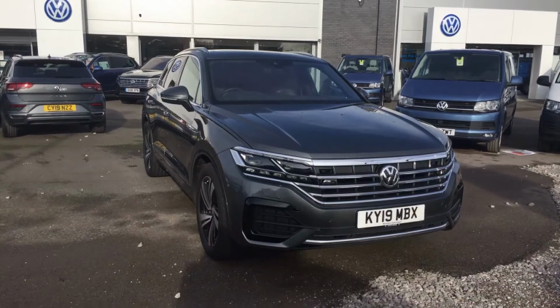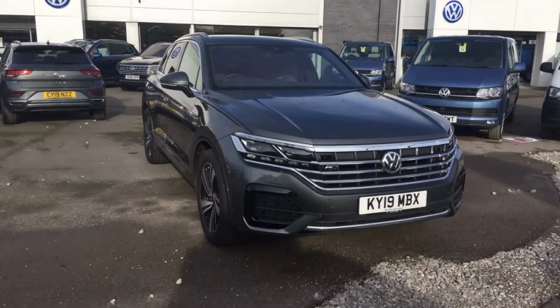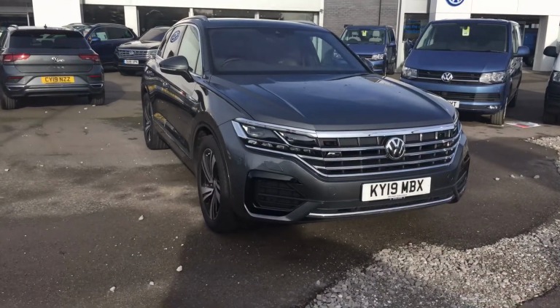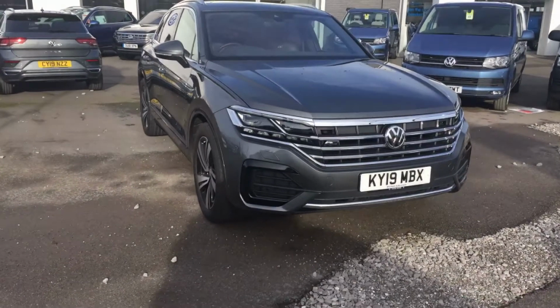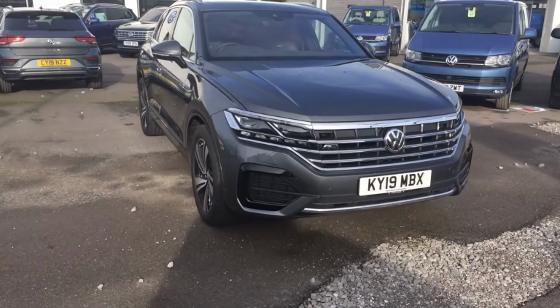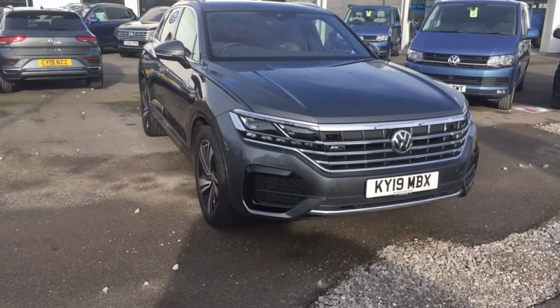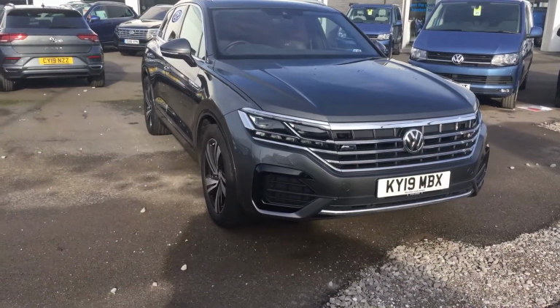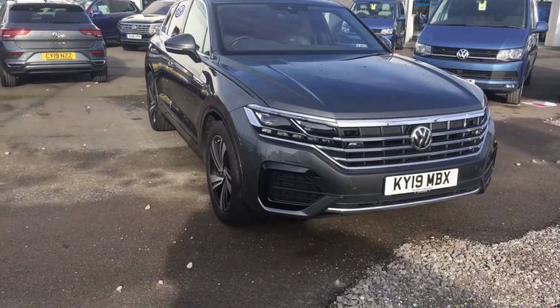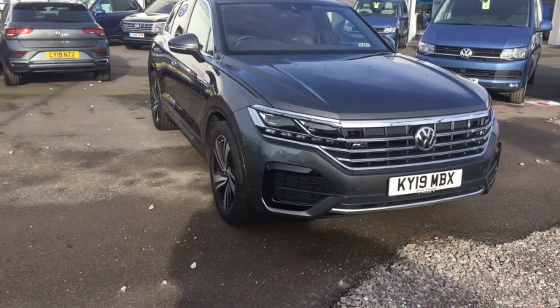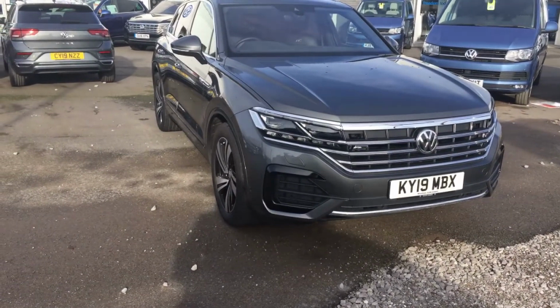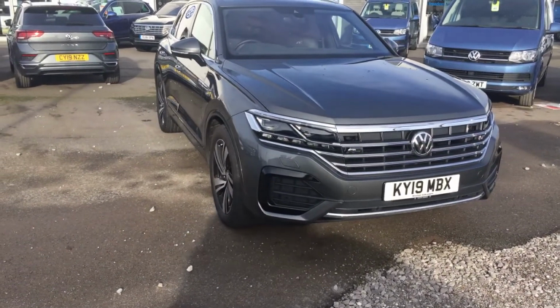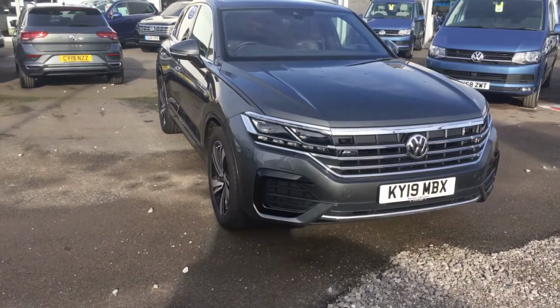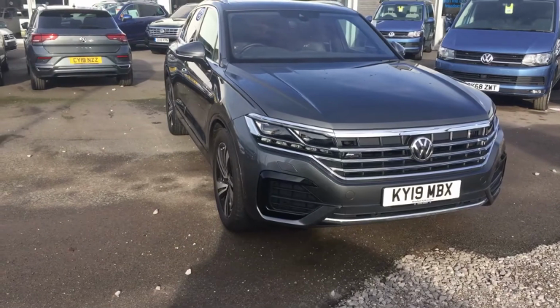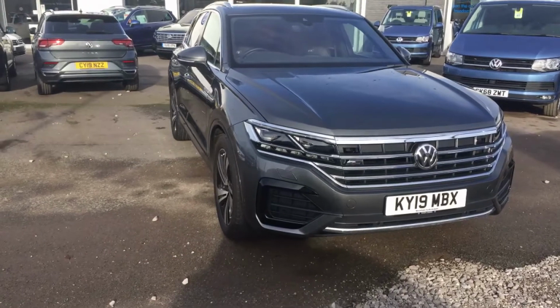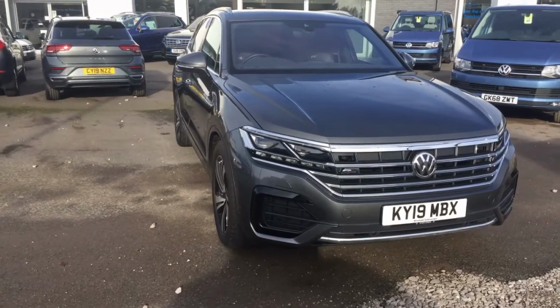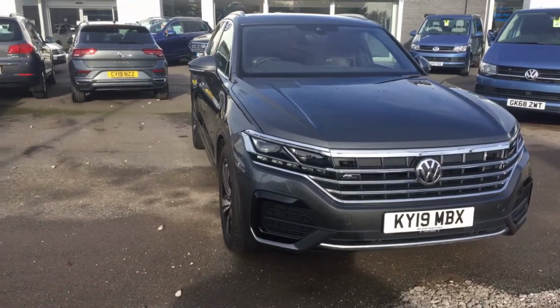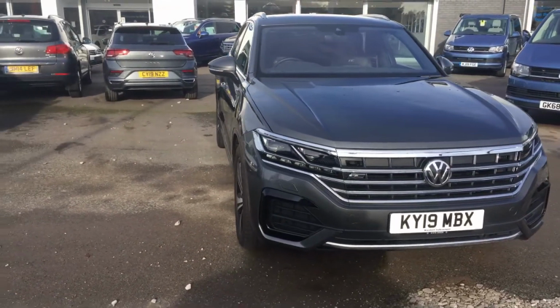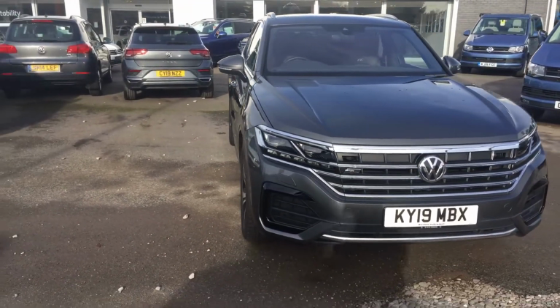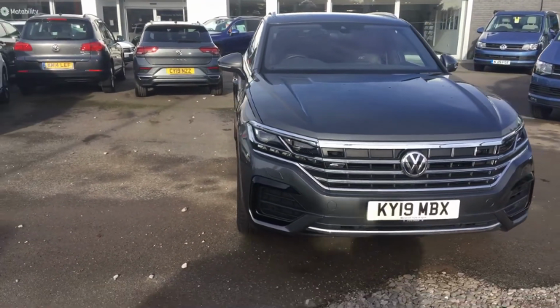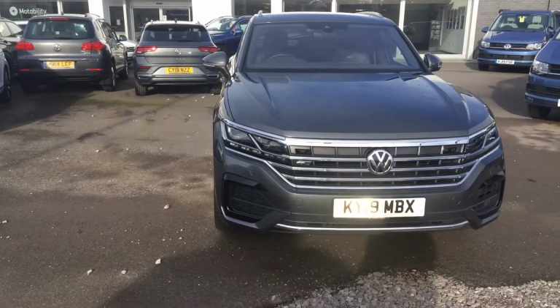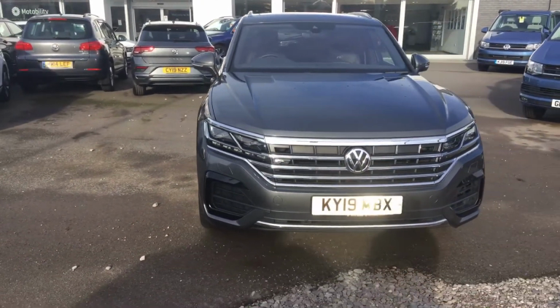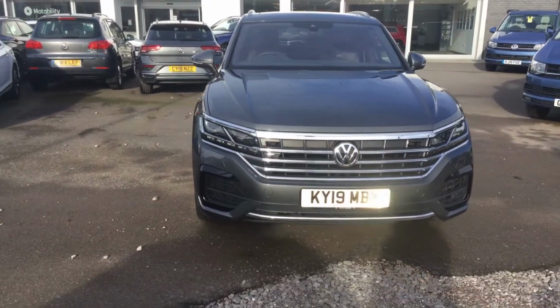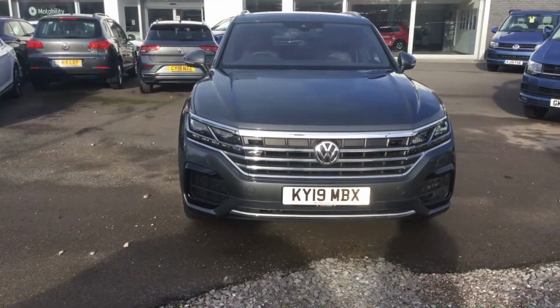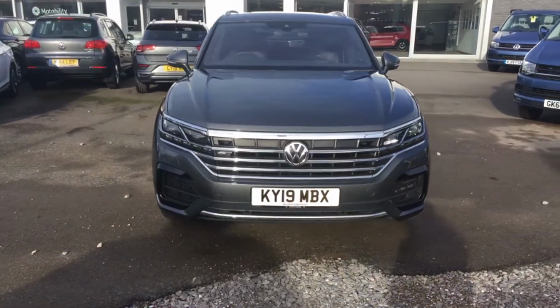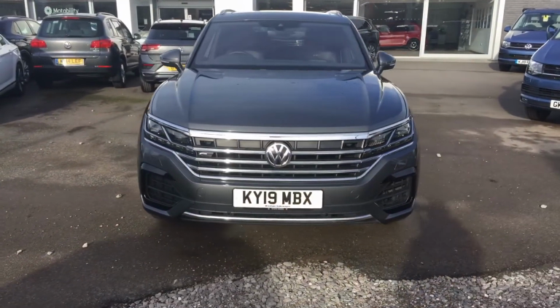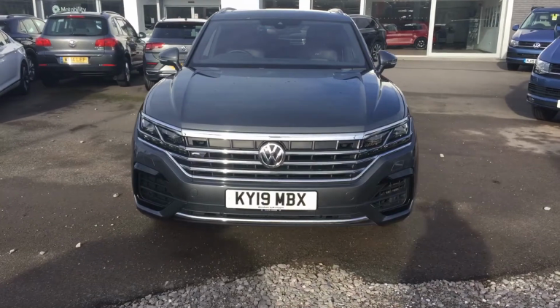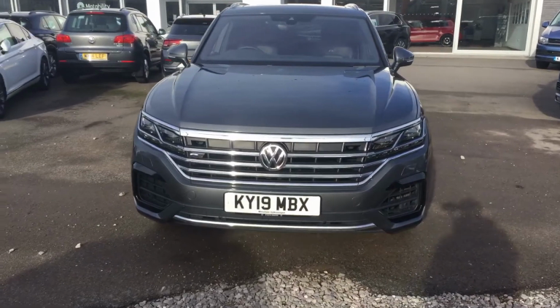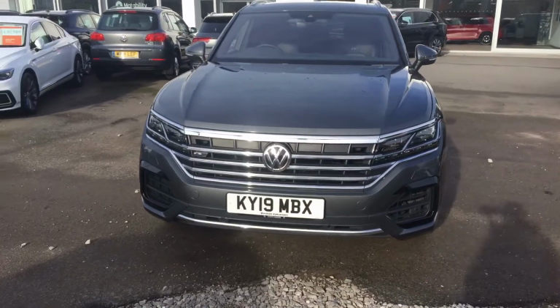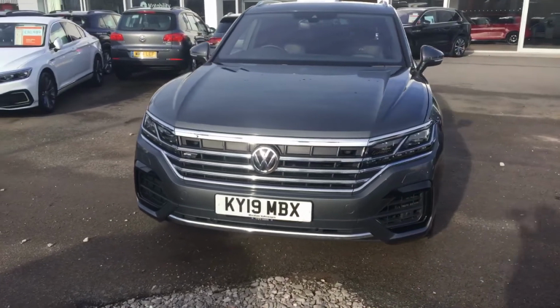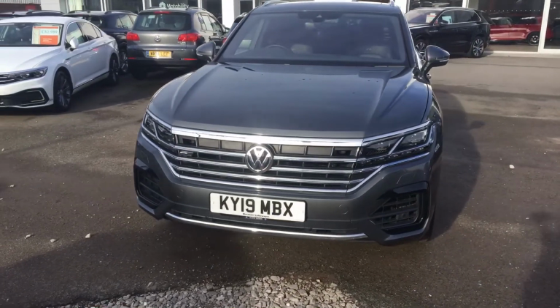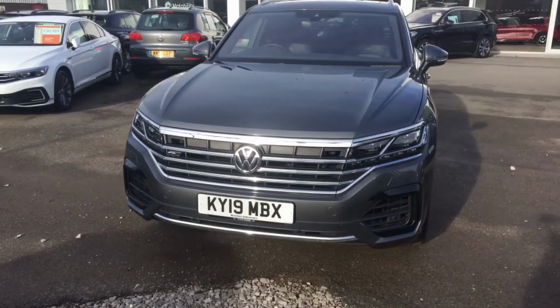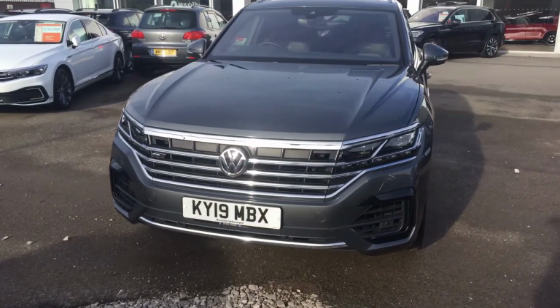Hi, I'm Phil Sadler, sales executive here at Wrexham Volkswagen. I'm going to show you around our Volkswagen Touareg. This is the 3-litre R-Line Tech finished in the Silicon Grey that we have on sale here.